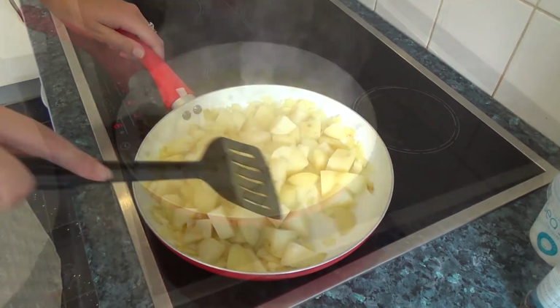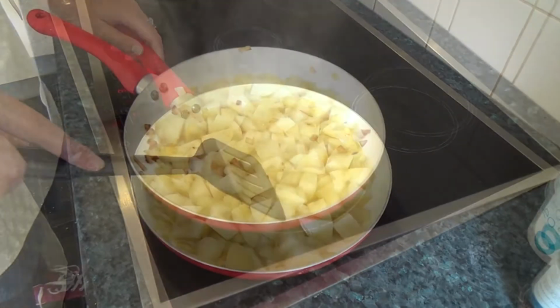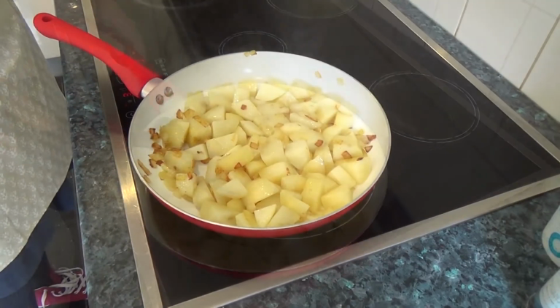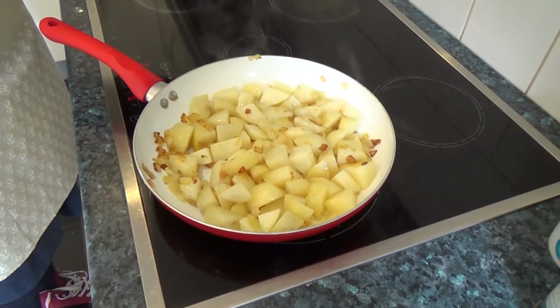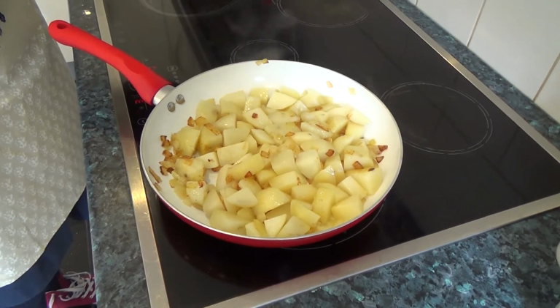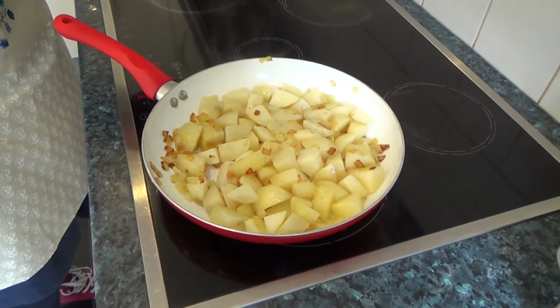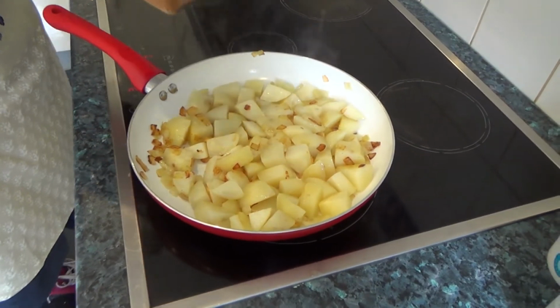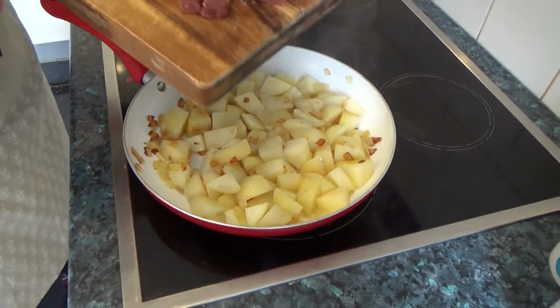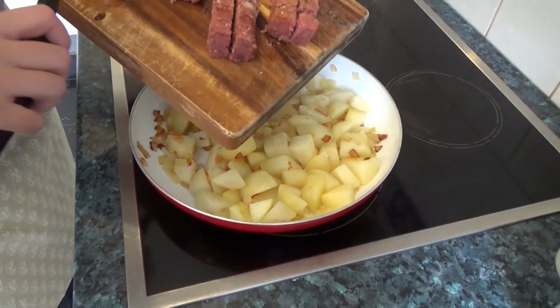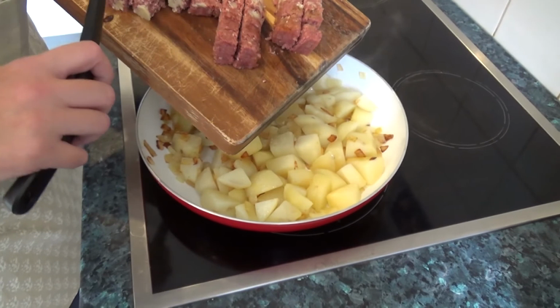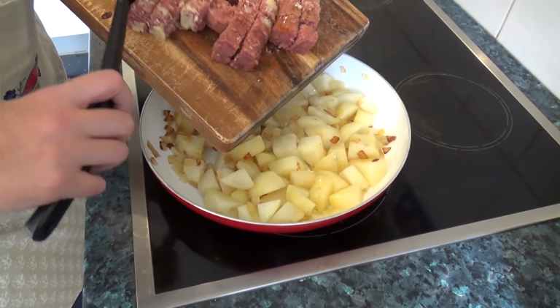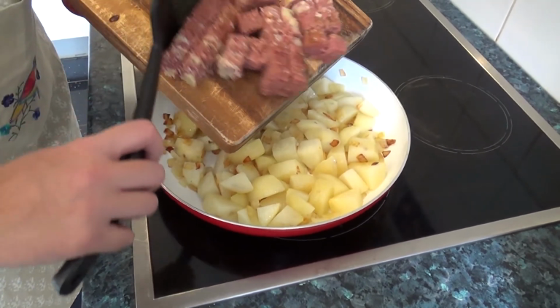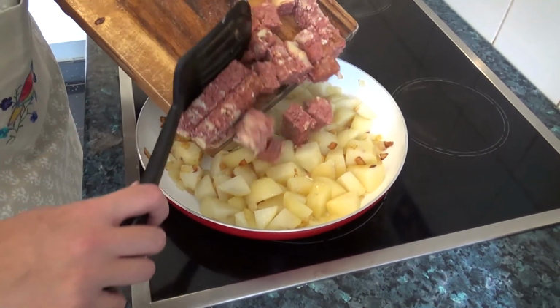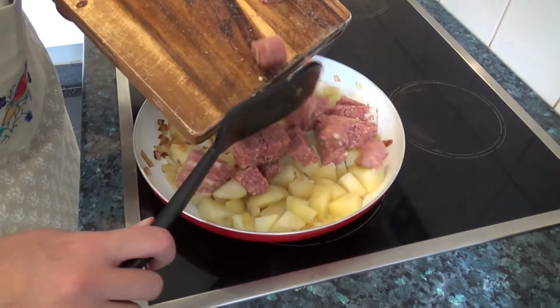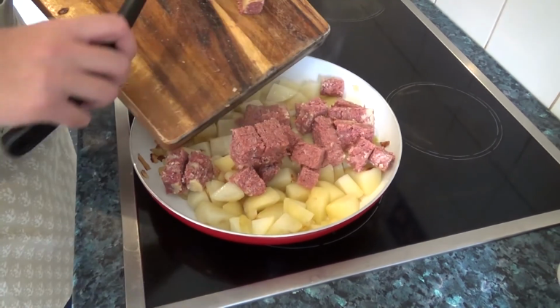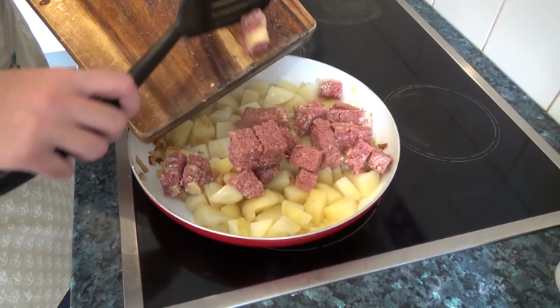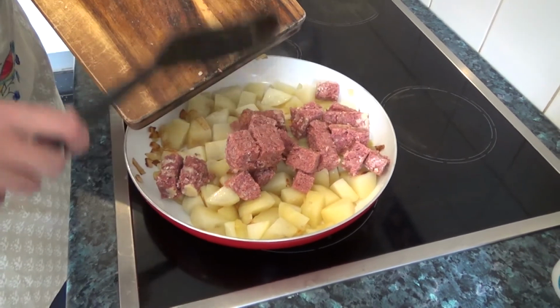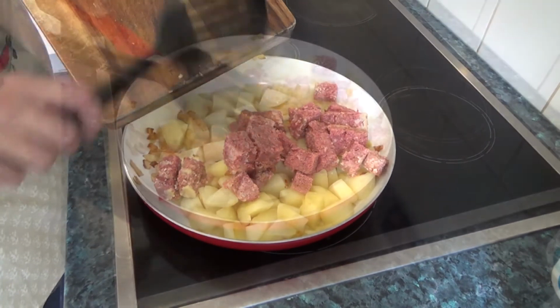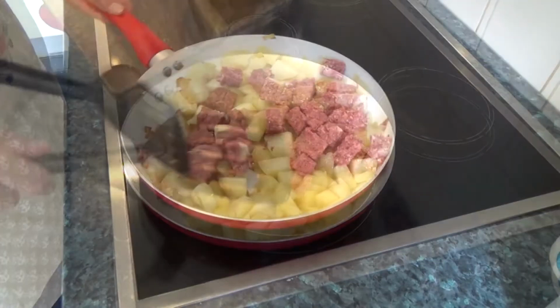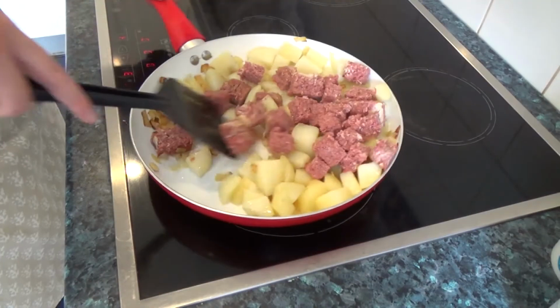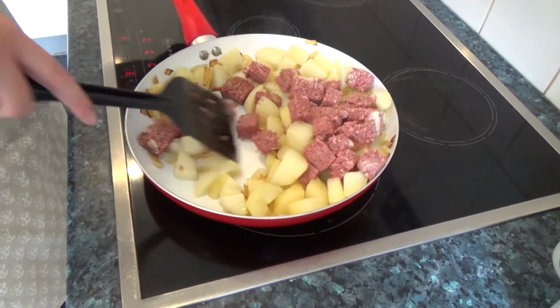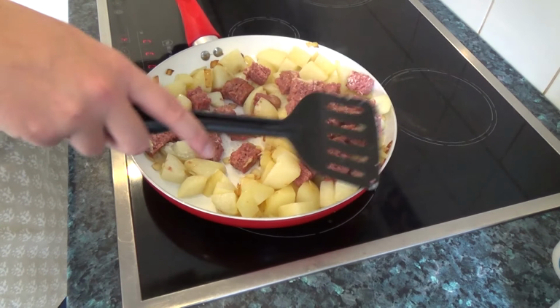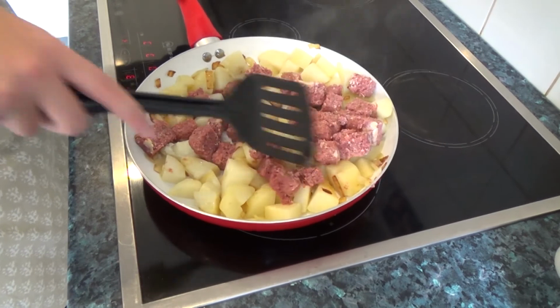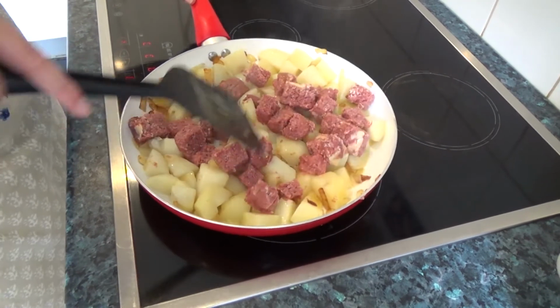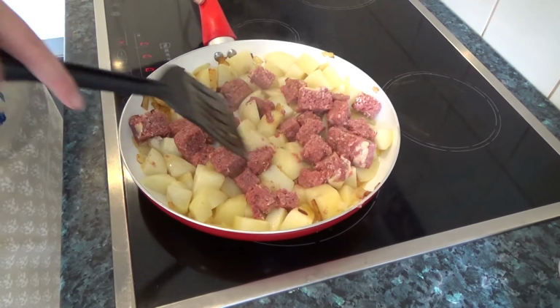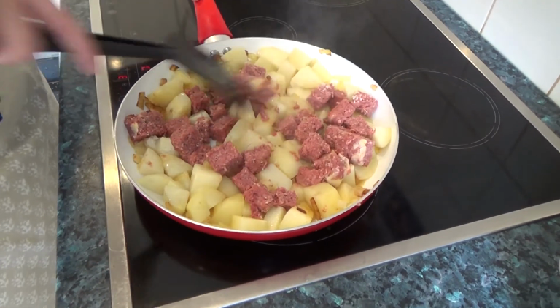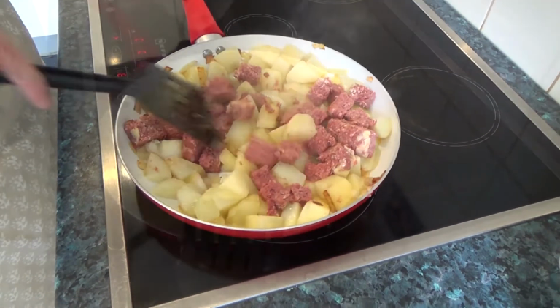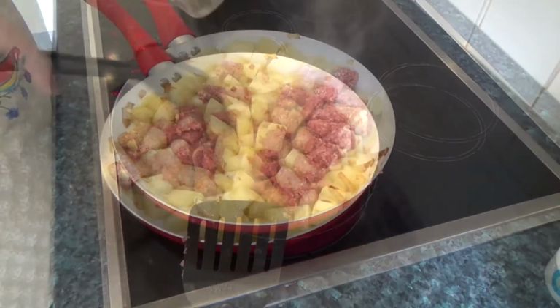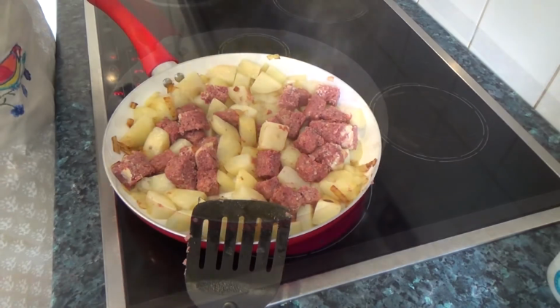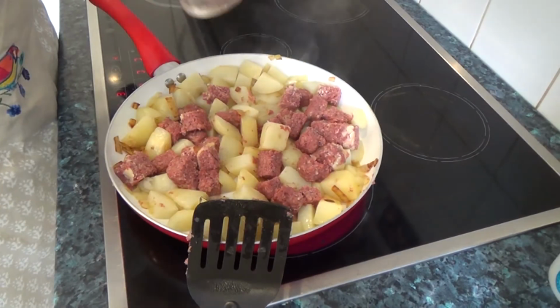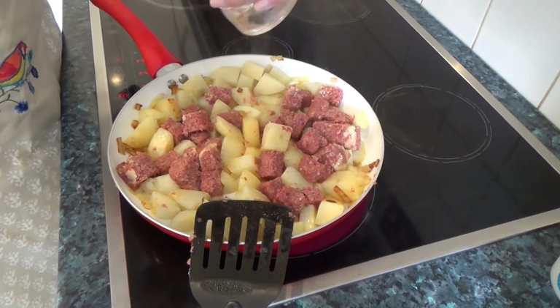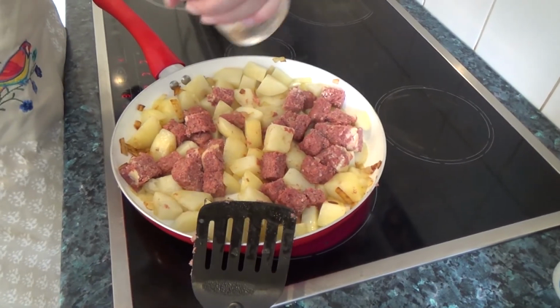Cut your corned beef into cubes to make it easier to break up. Add this to the pan with some seasoning — we usually add pepper, but no salt. Maybe a splash of Tabasco if you're feeling adventurous.